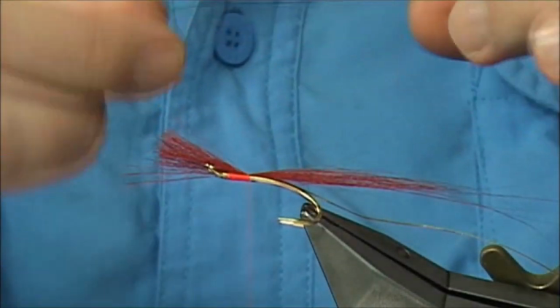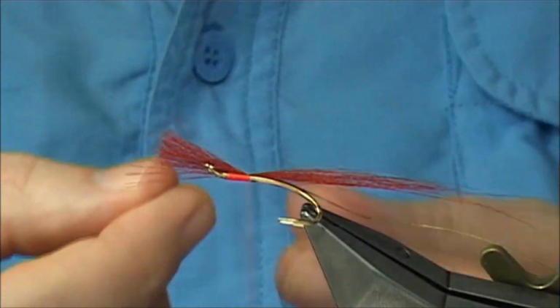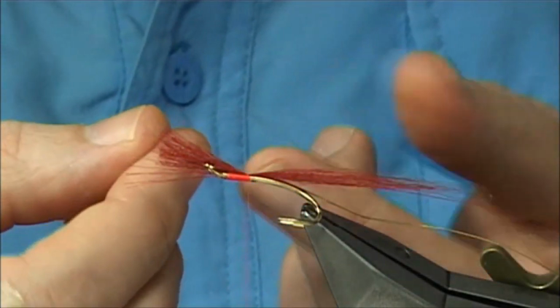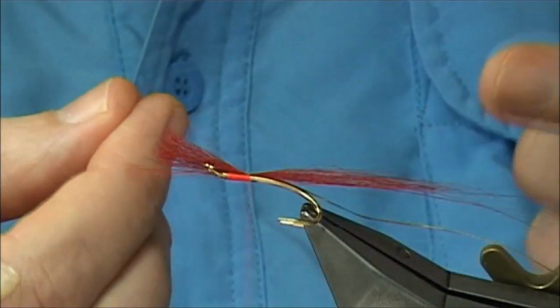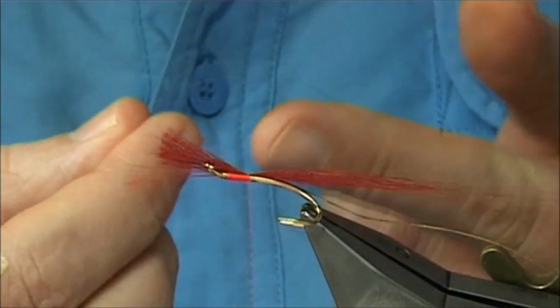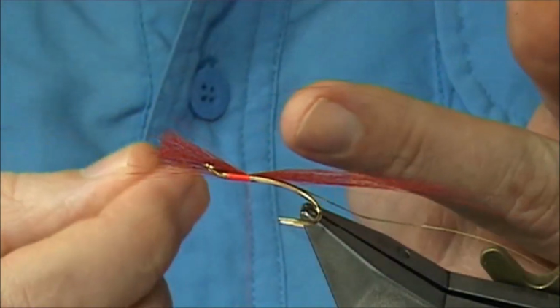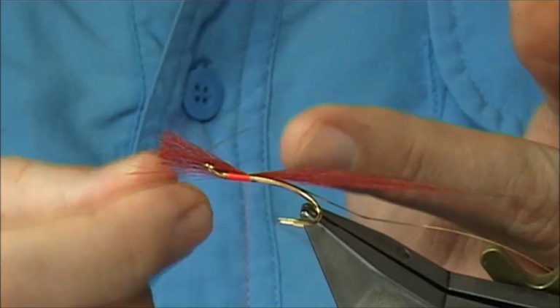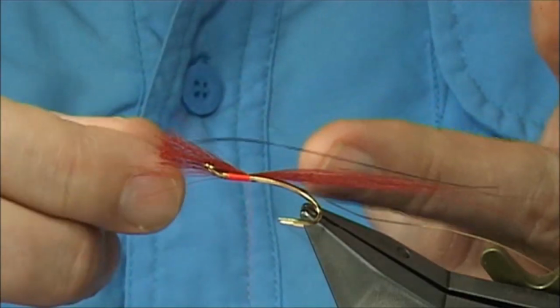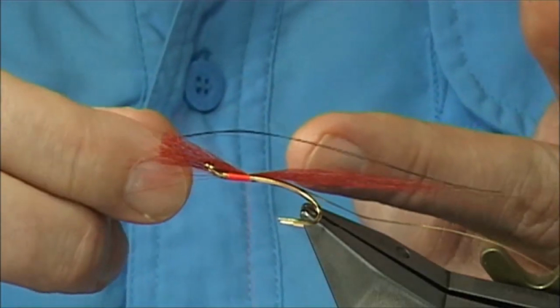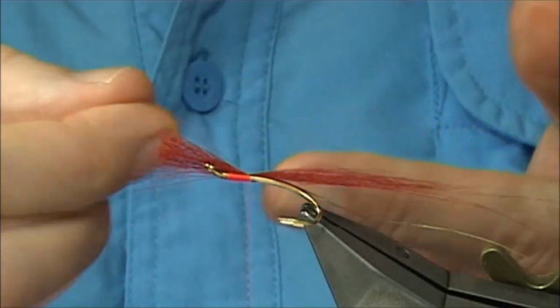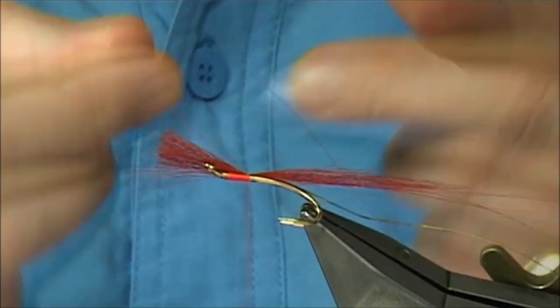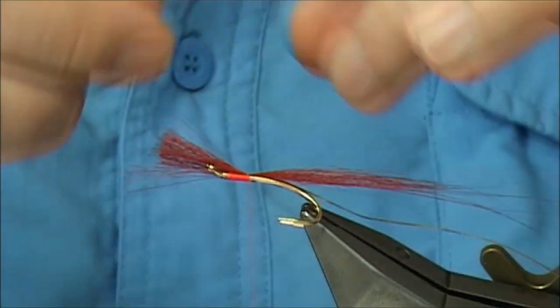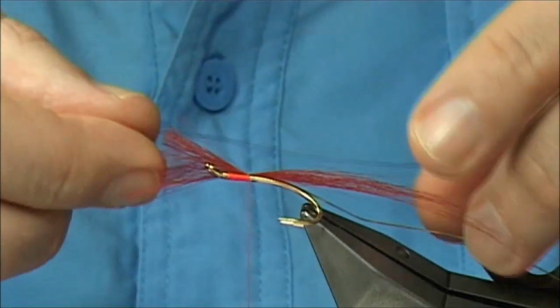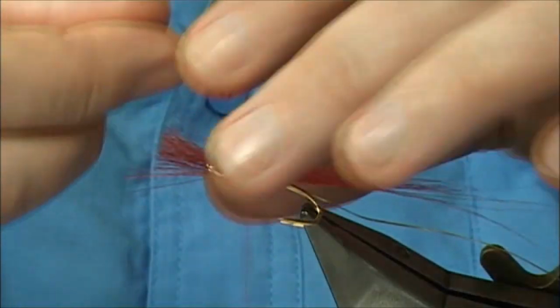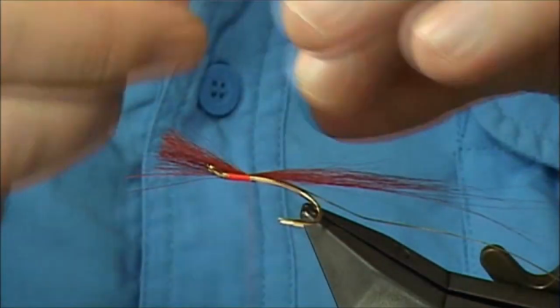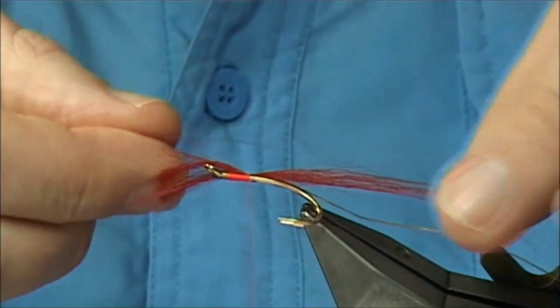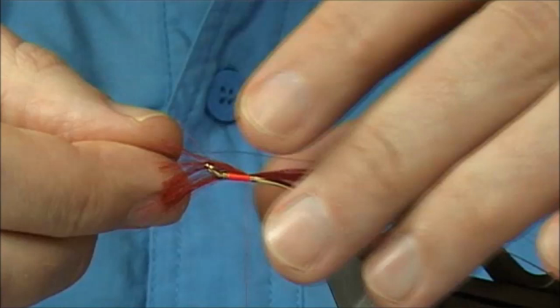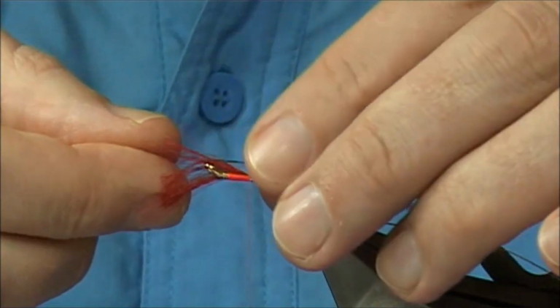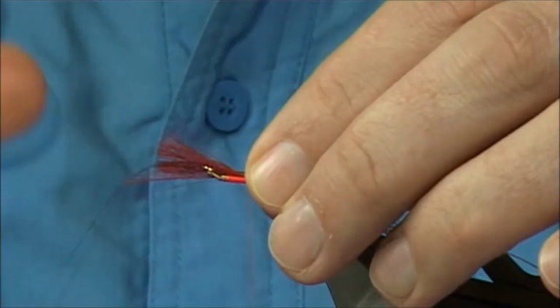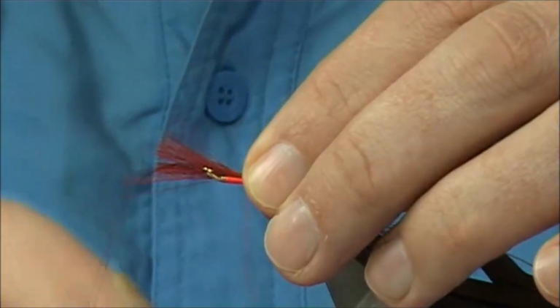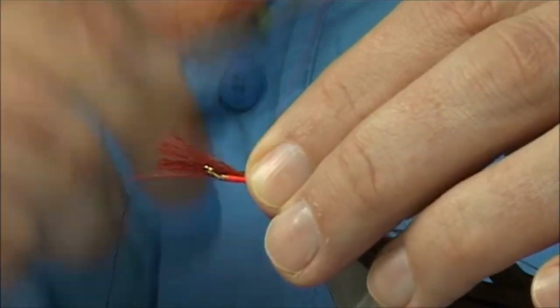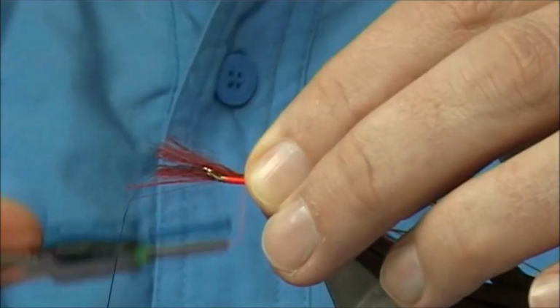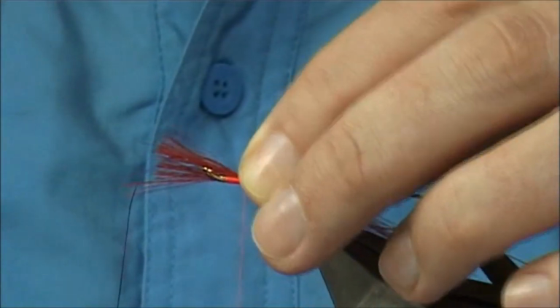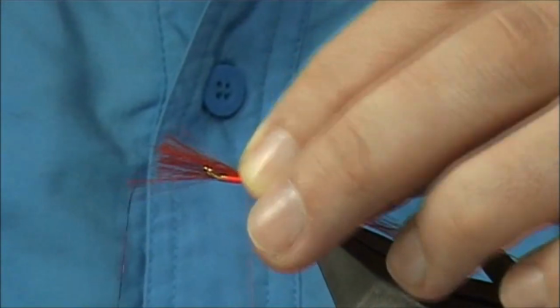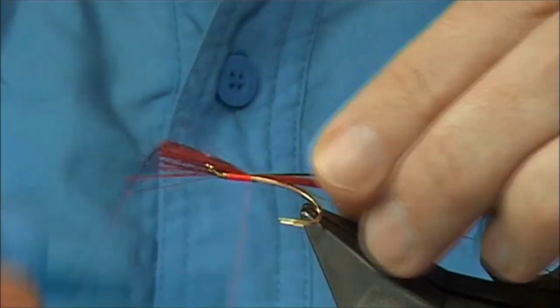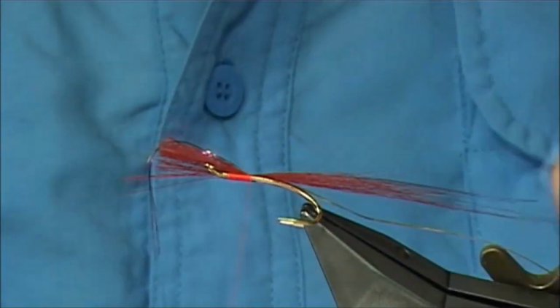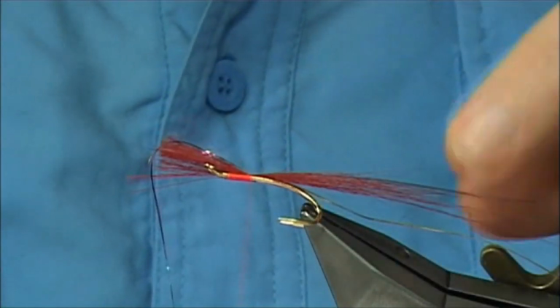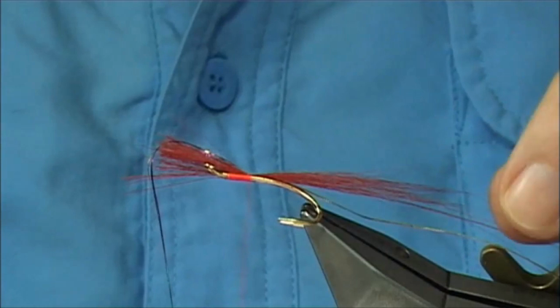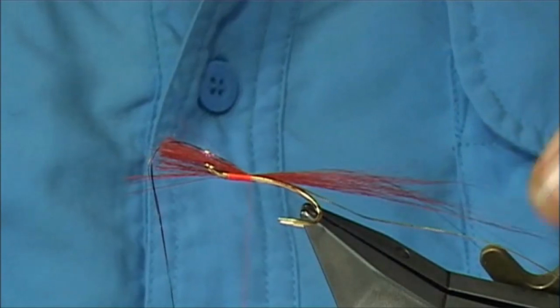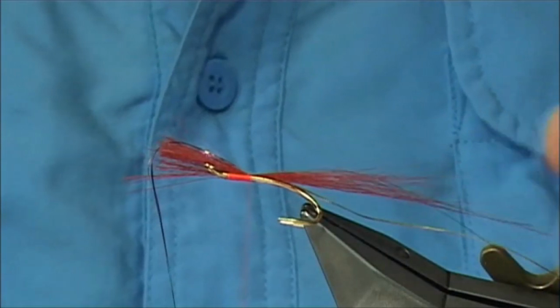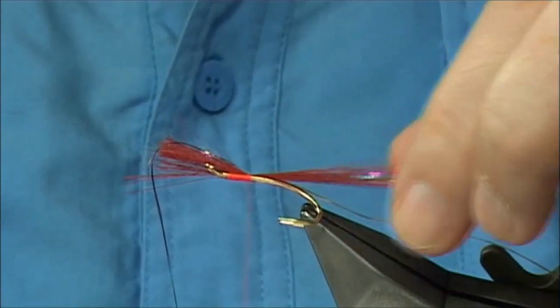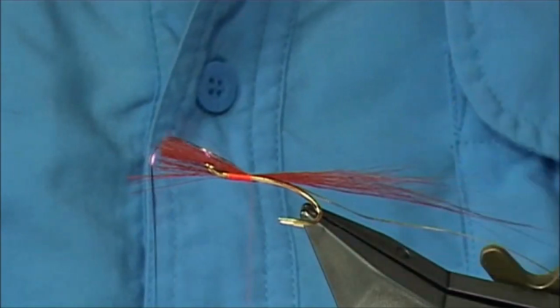This is some flash — it's just a gold, claret, brown and blue mix, an even mix, one single strand of each. Again, tie that one just slightly towards or short of the end of the tail.